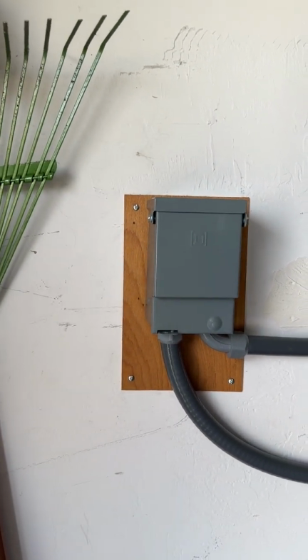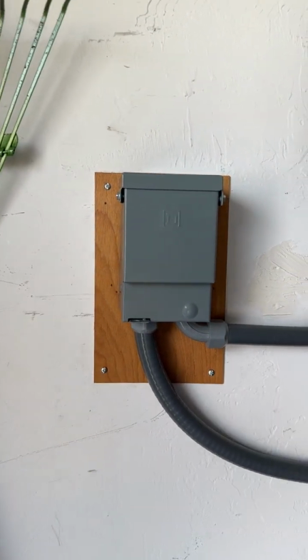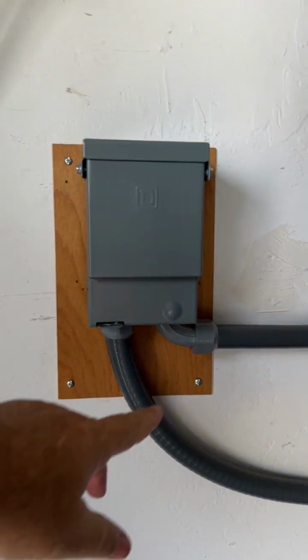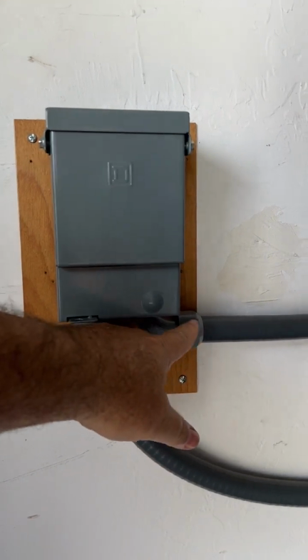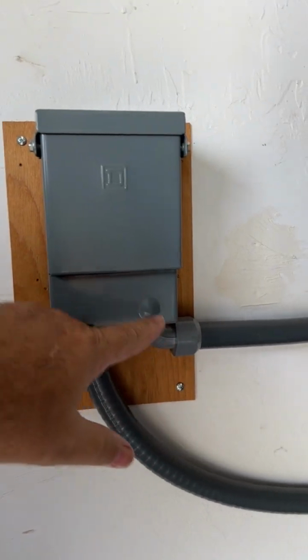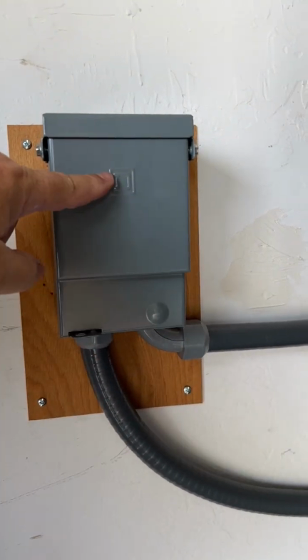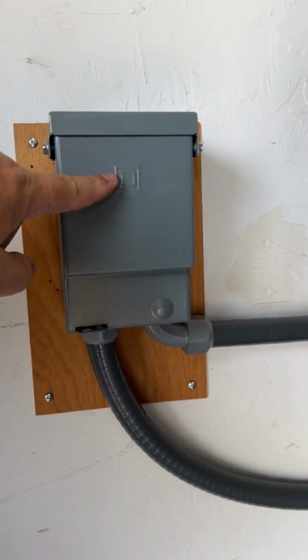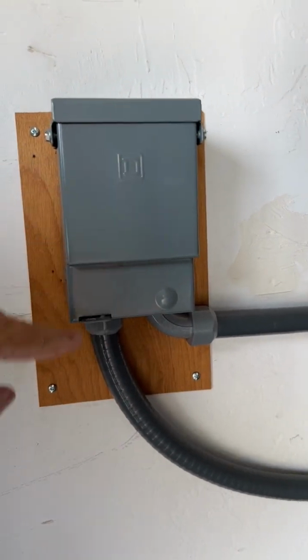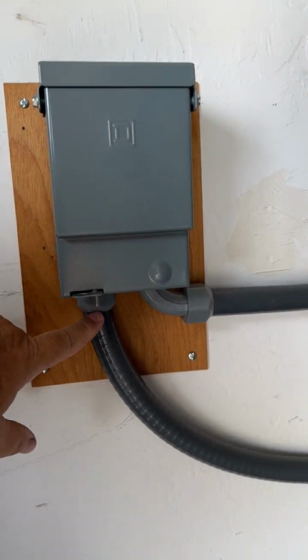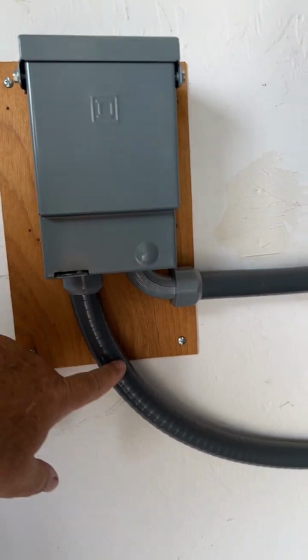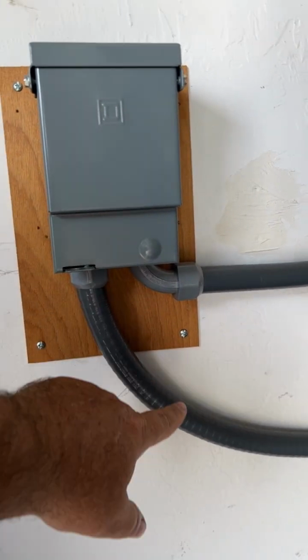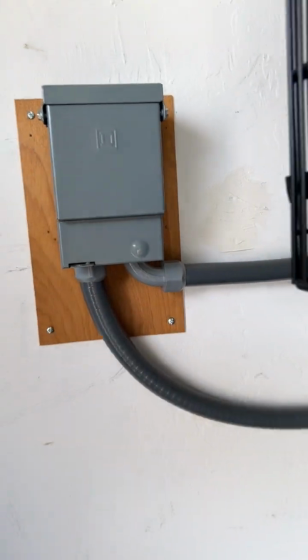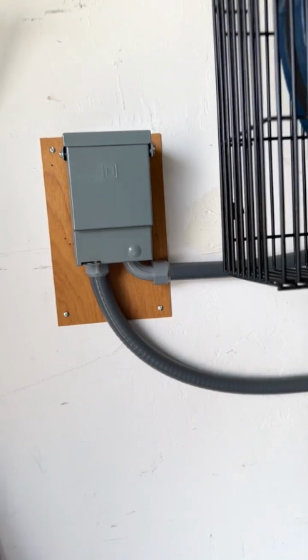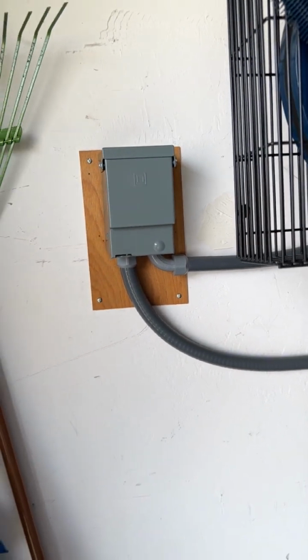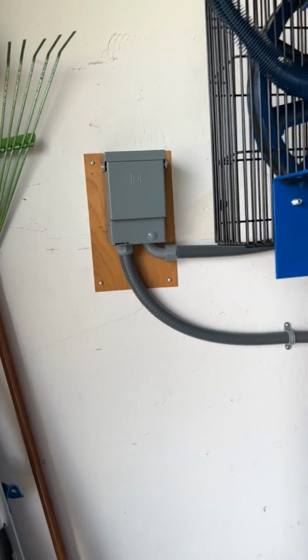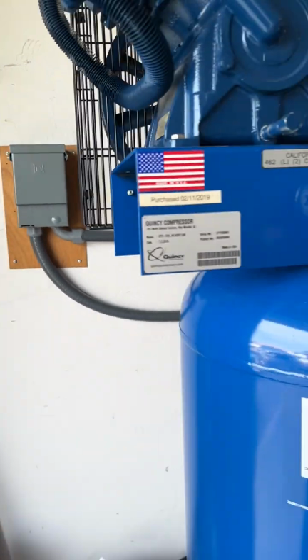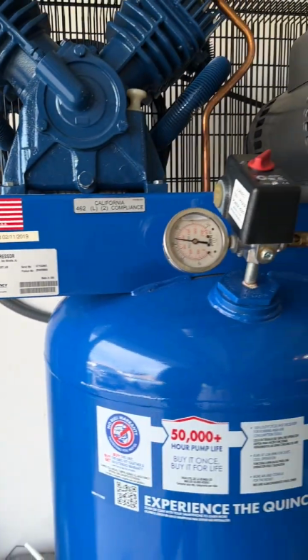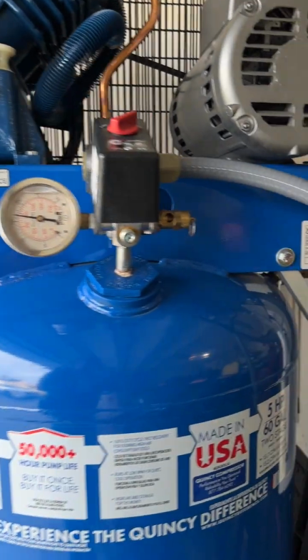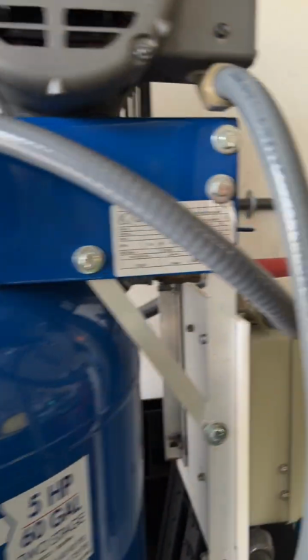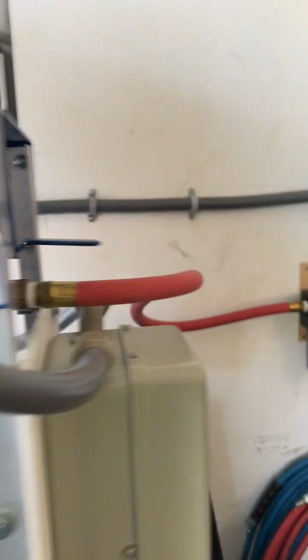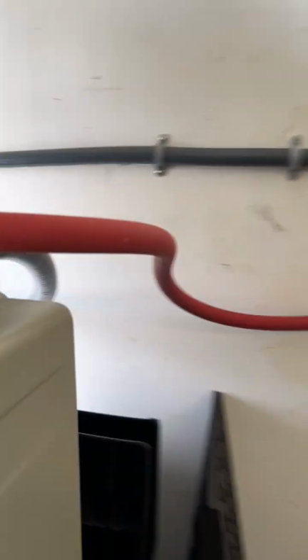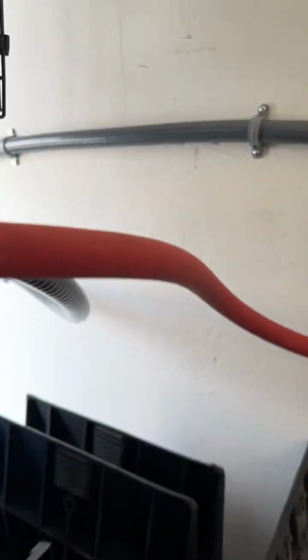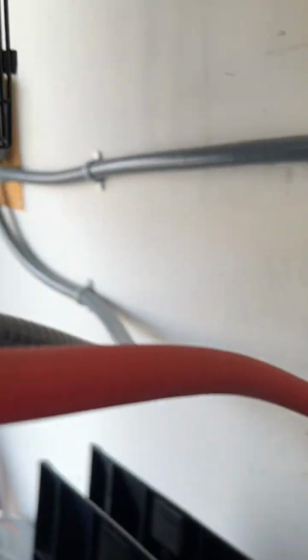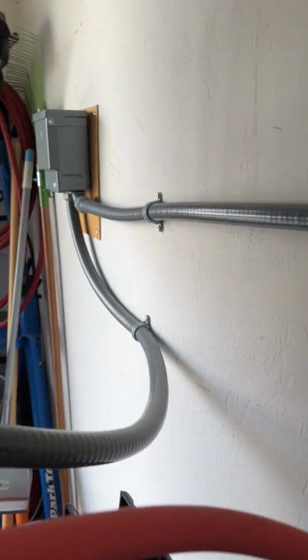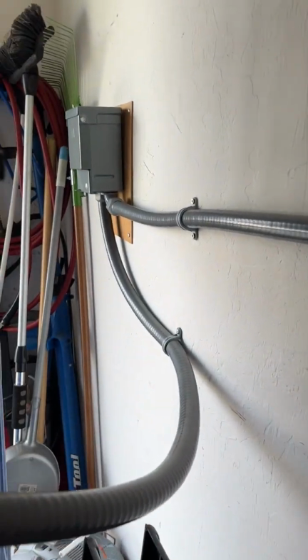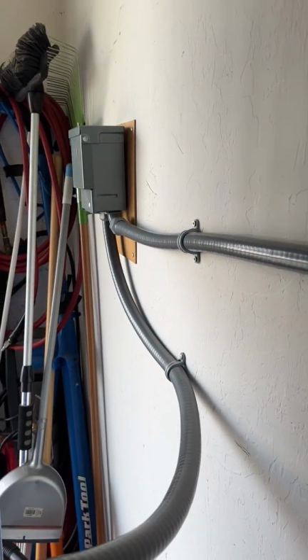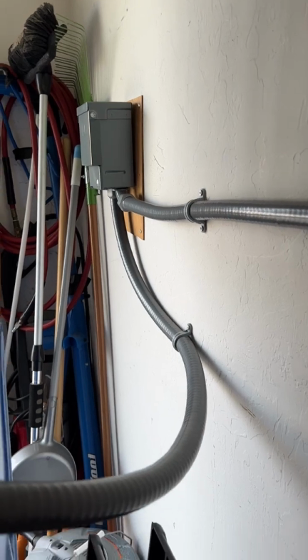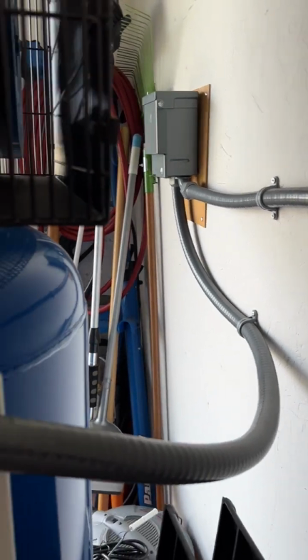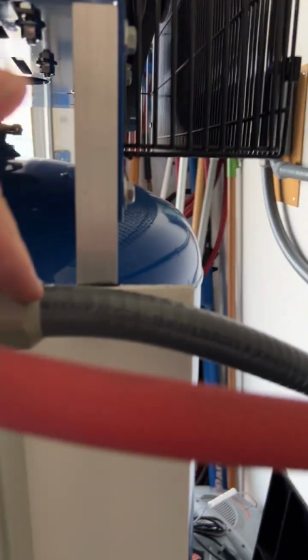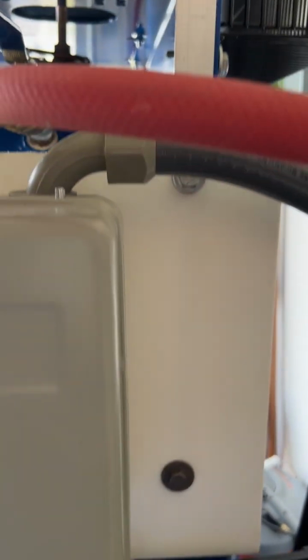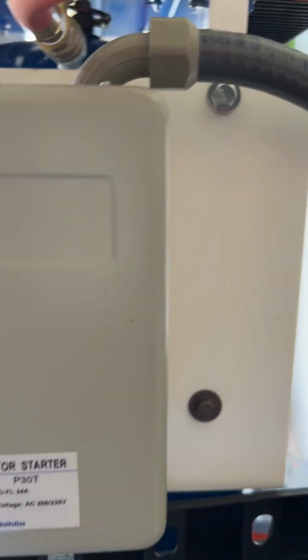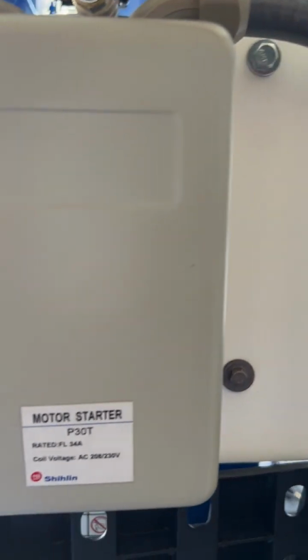So I have the 8 gauge wiring coming into this box, coming back out on the other side, and then it runs right over here into my magnetic starter.